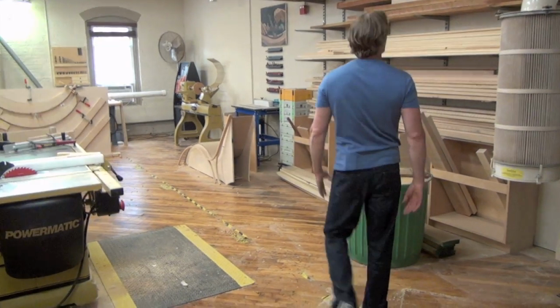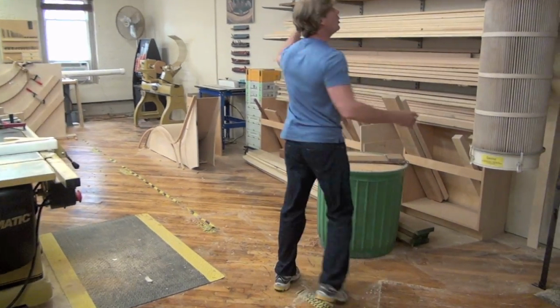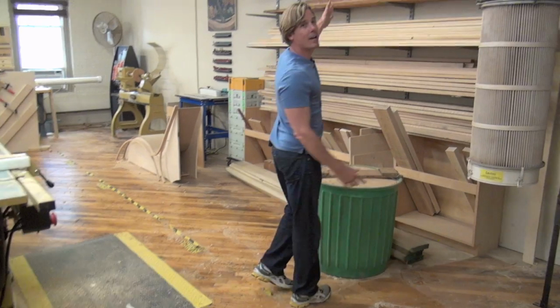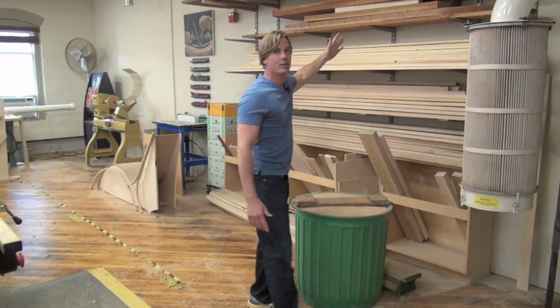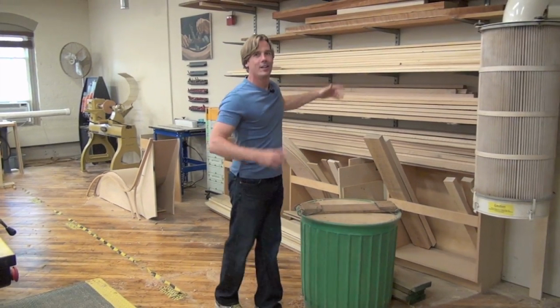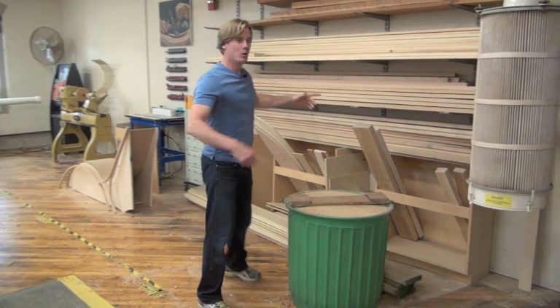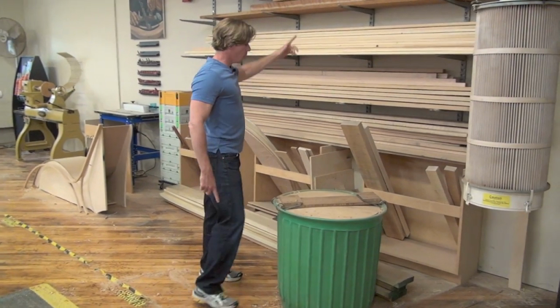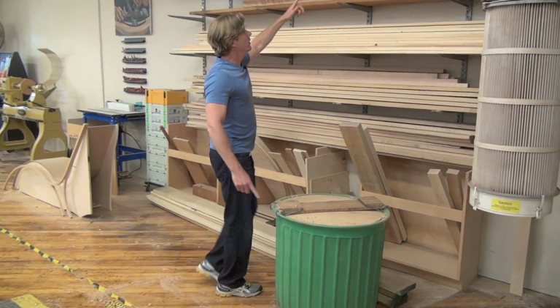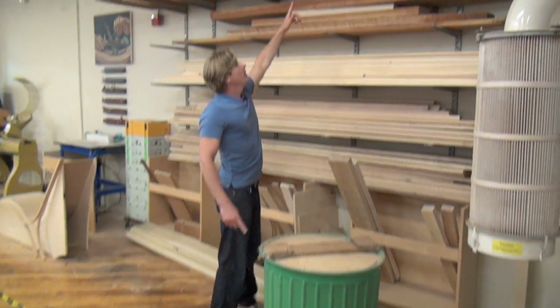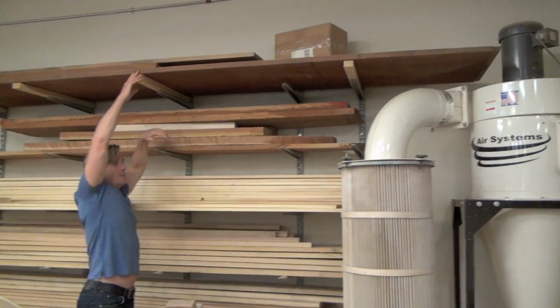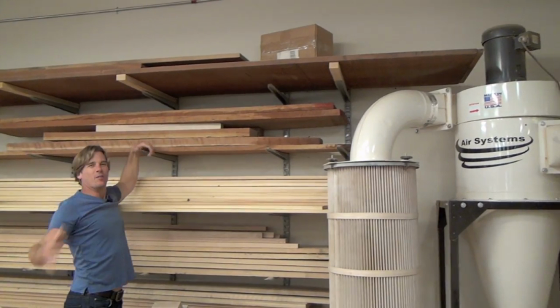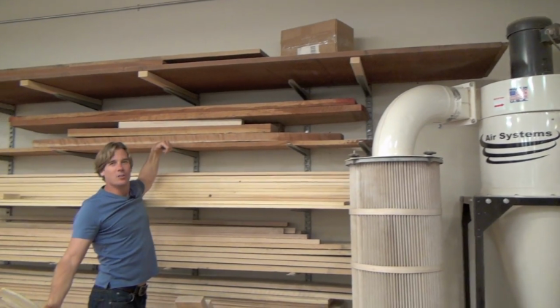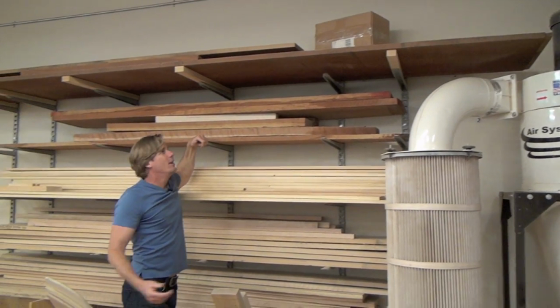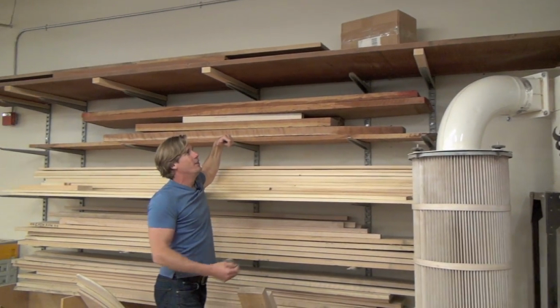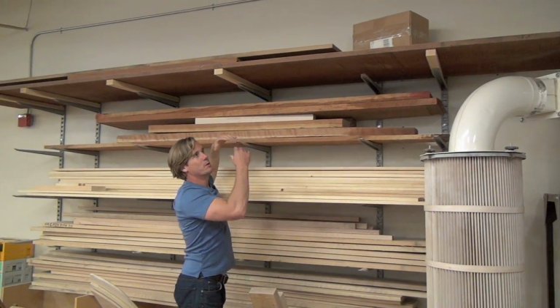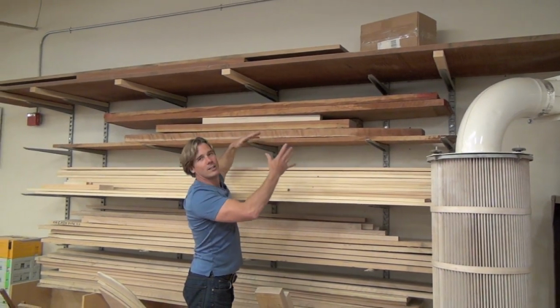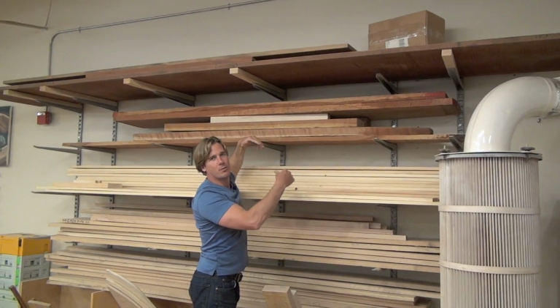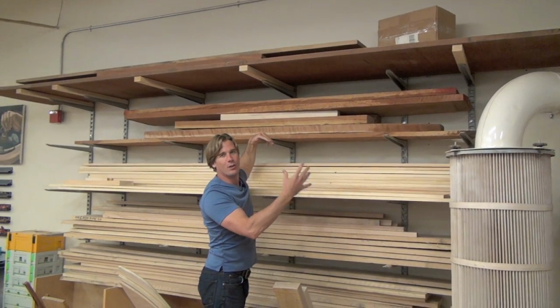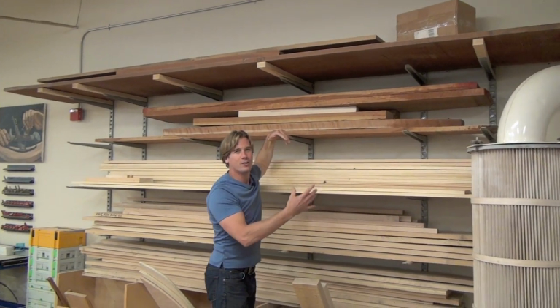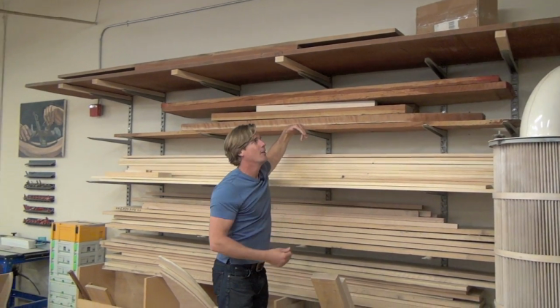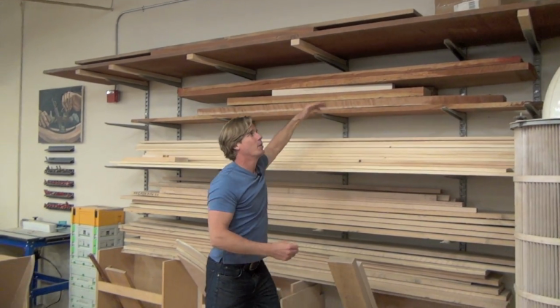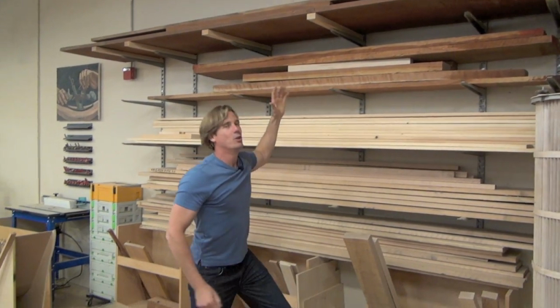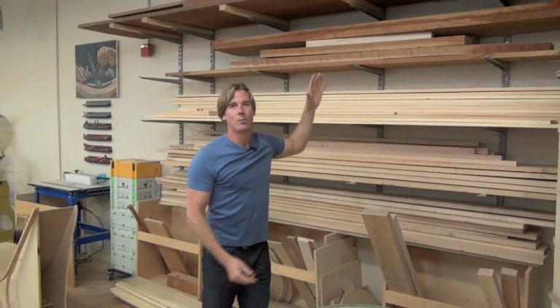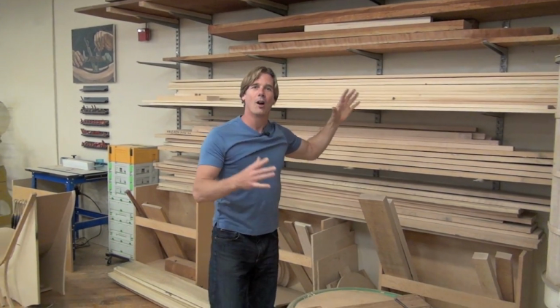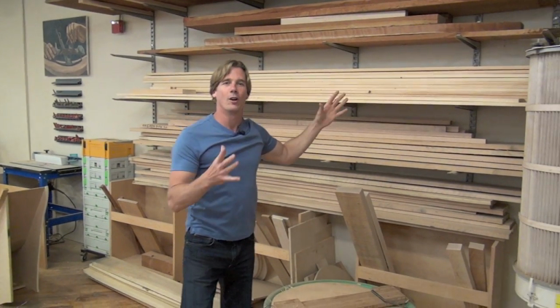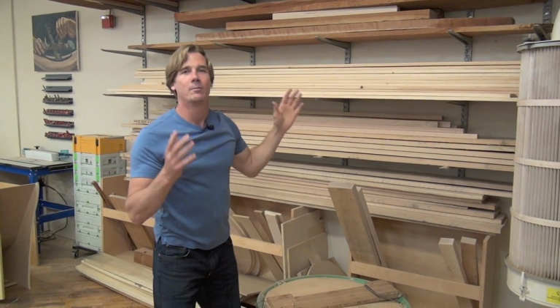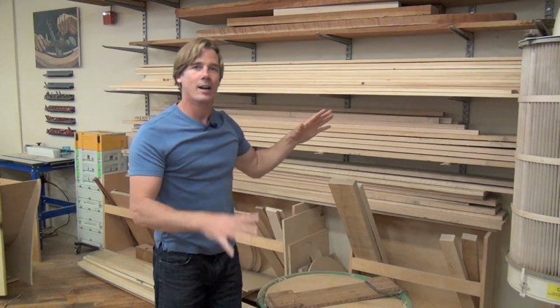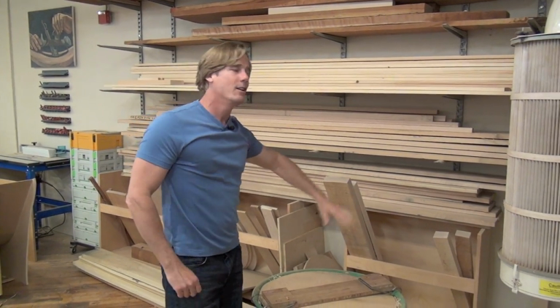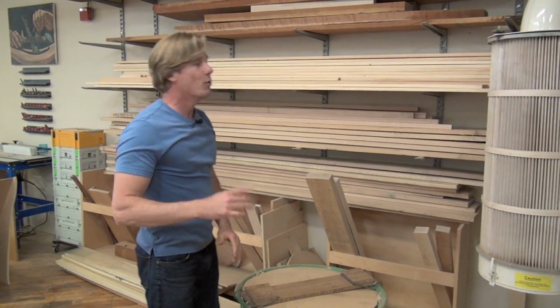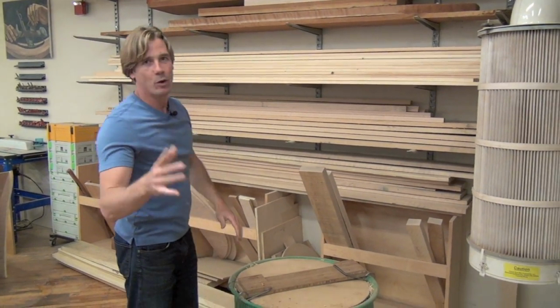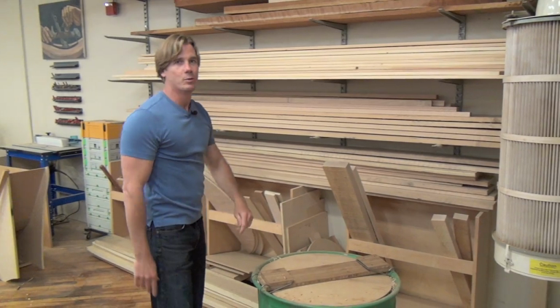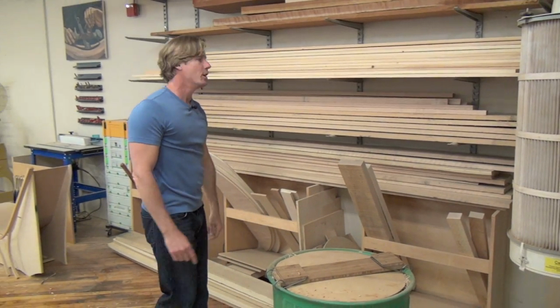Another huge stack of wood. Check out this board — it's like 50 years old and this one's been talking to me for about 3 or 4 years now. I'm going to make a Newport block front desk out of that, hopefully one of these days when I get a chance.